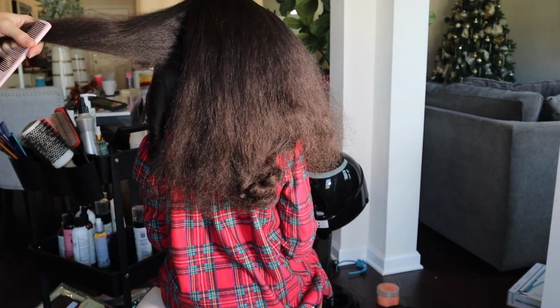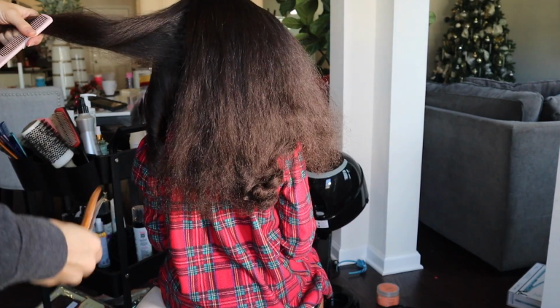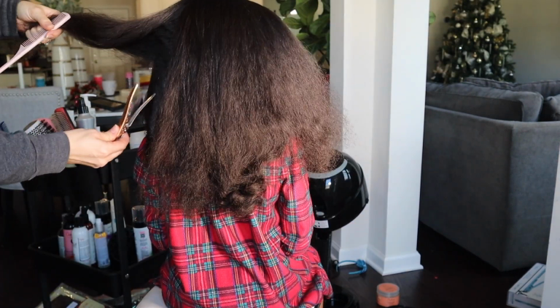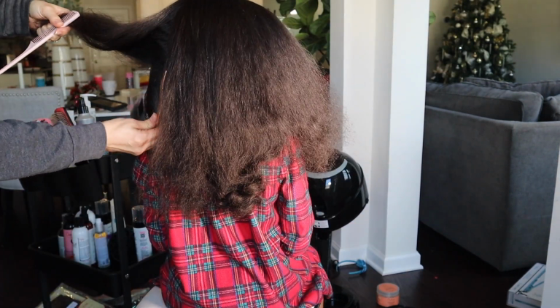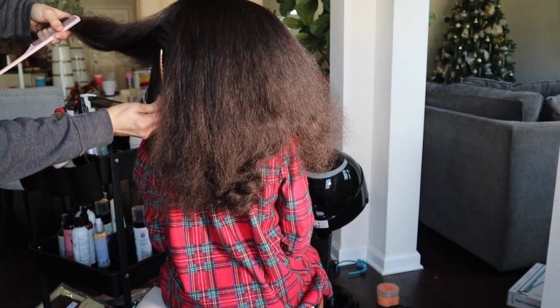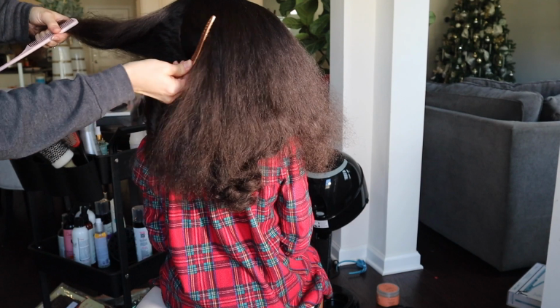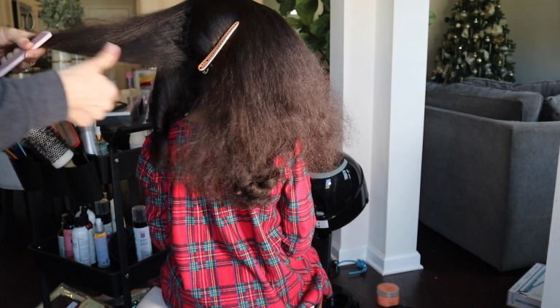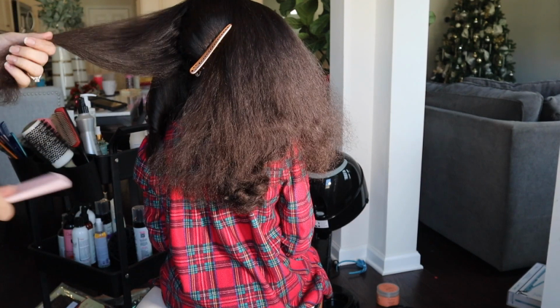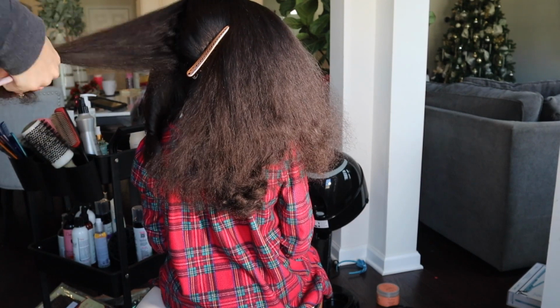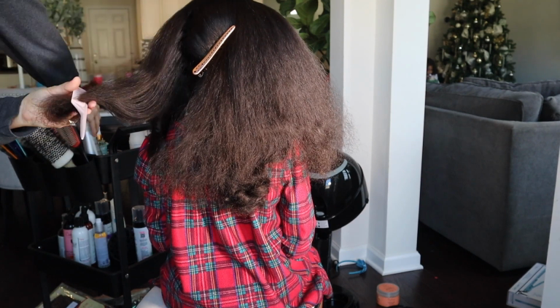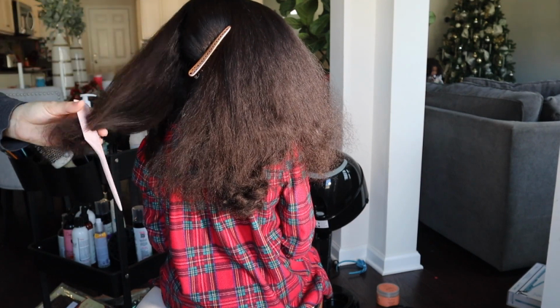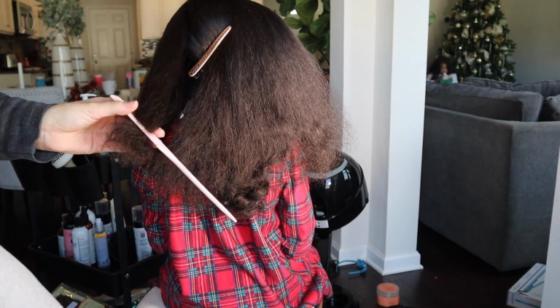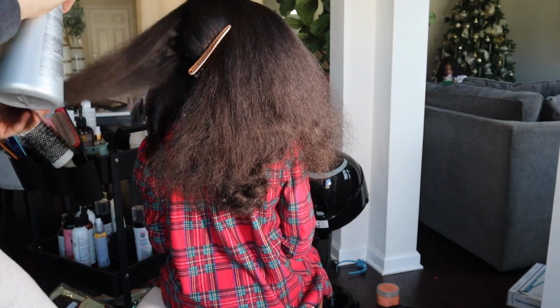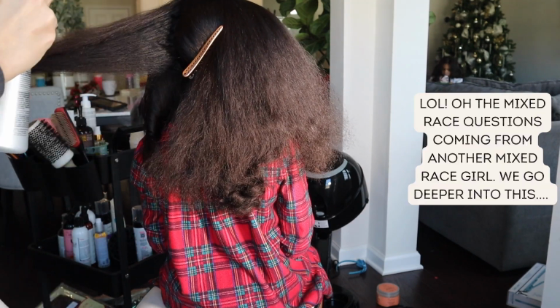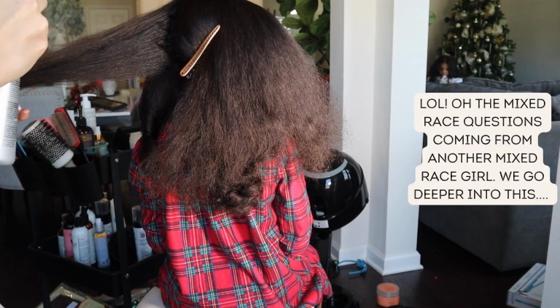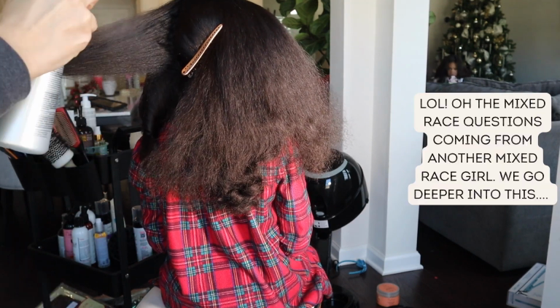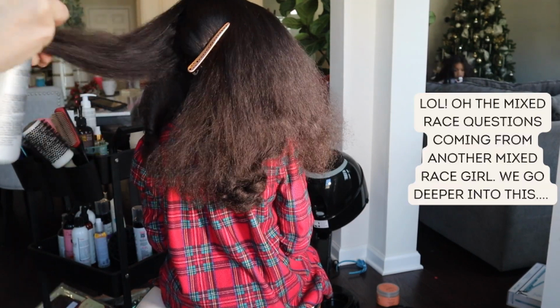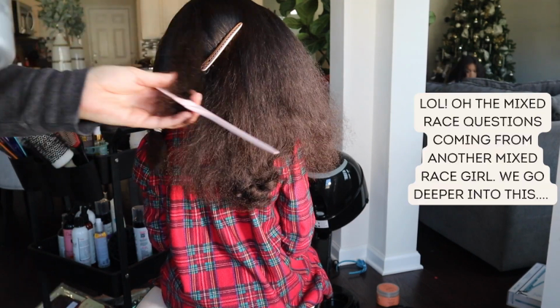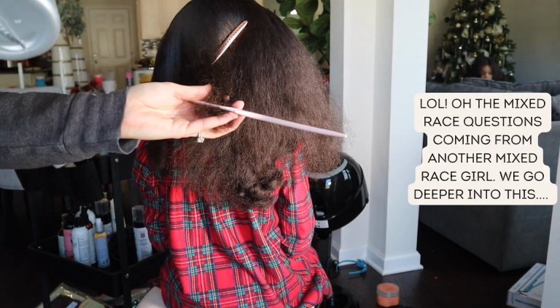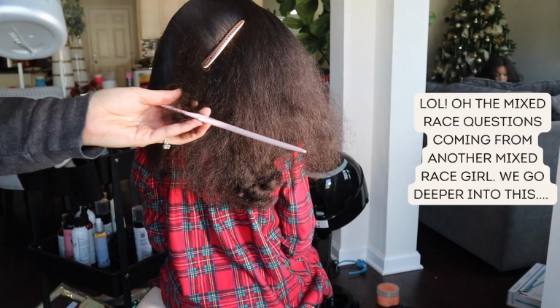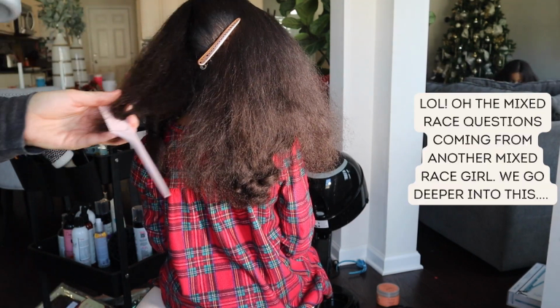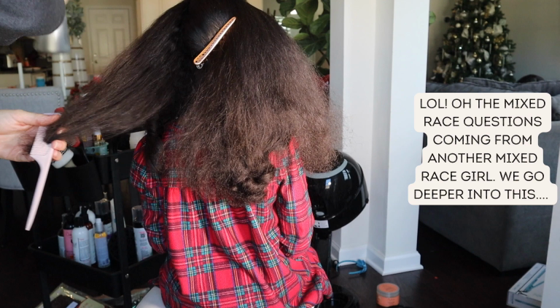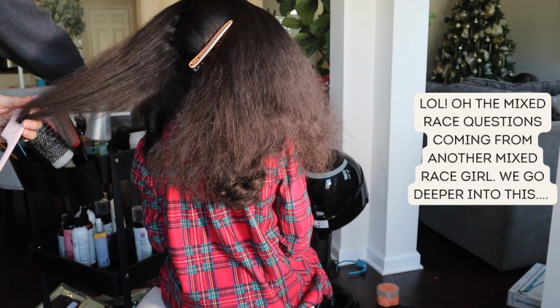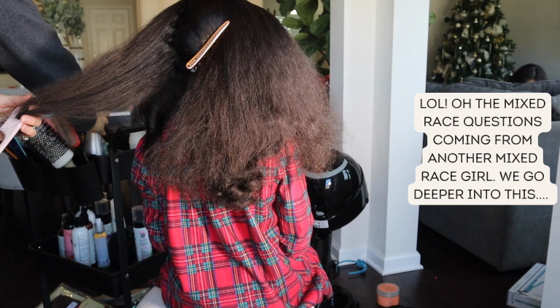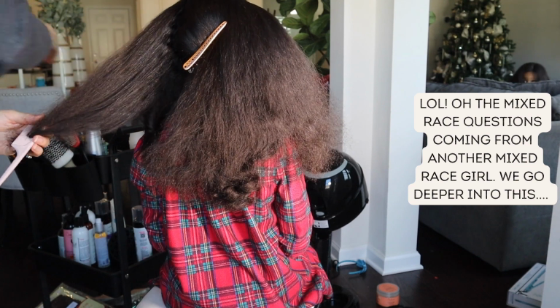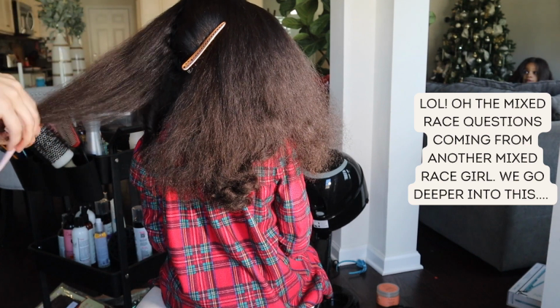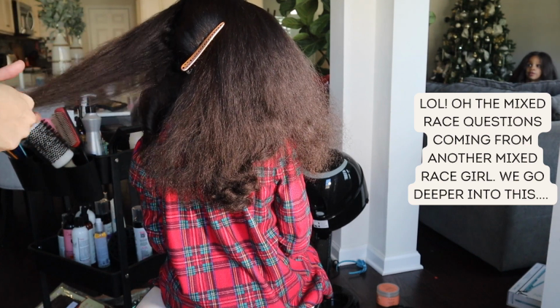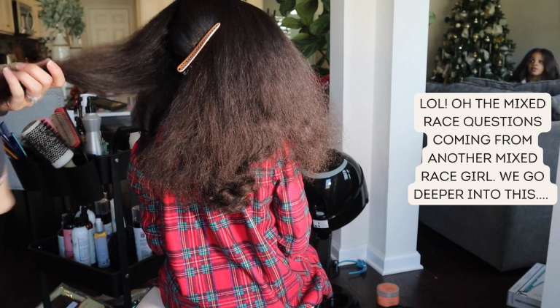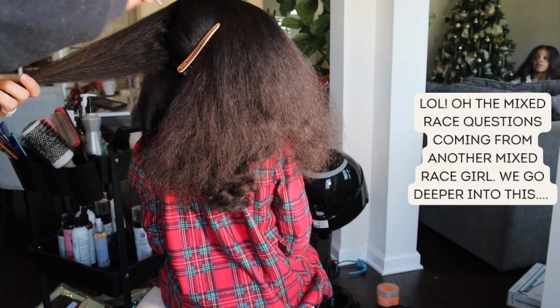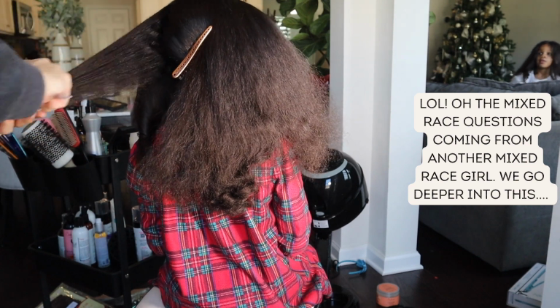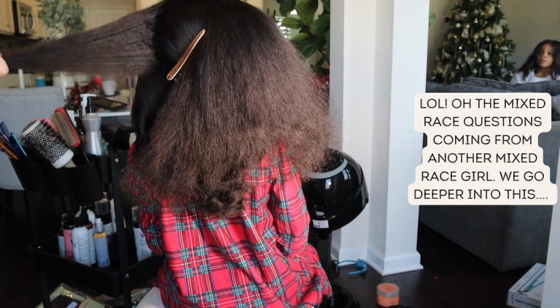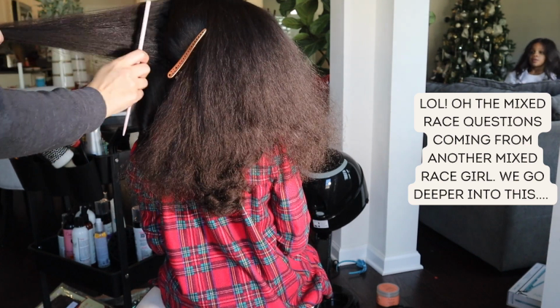I've sprayed her hair with the Kenra Thermal Heat Protecting Spray and I'm using my Babyliss Flat Iron at 400 degrees, and I'm just rotating the flat iron in the direction that I want the curl to form.